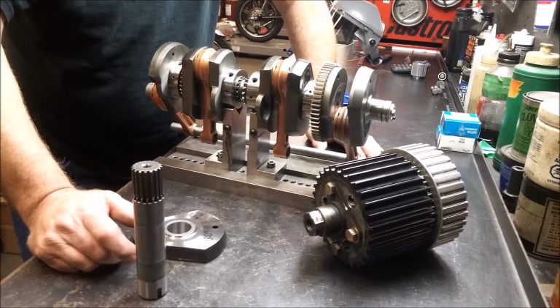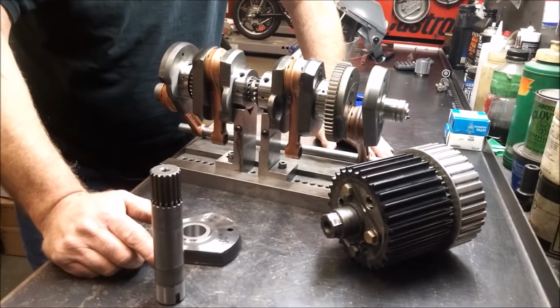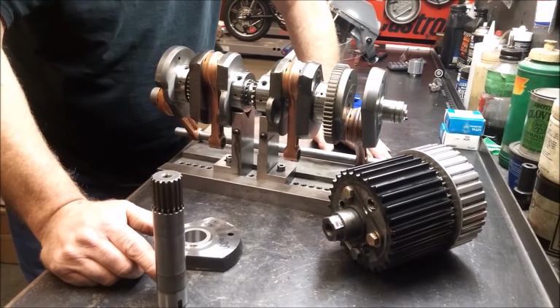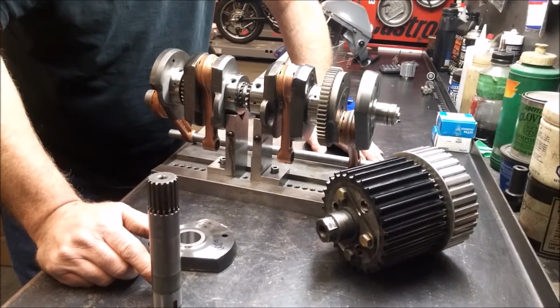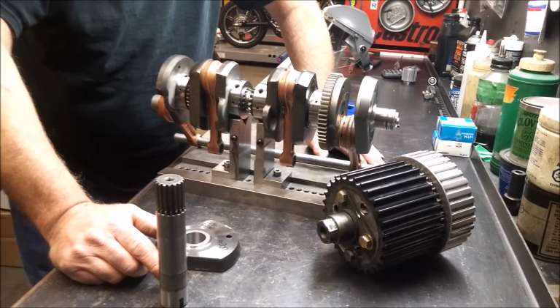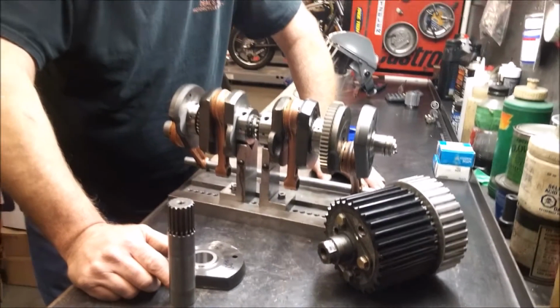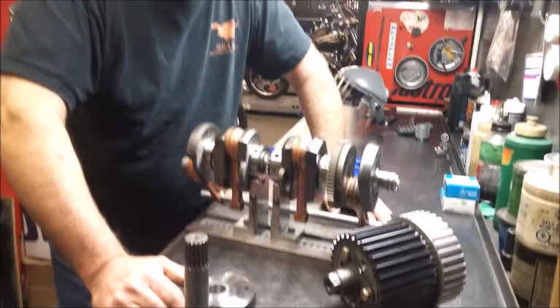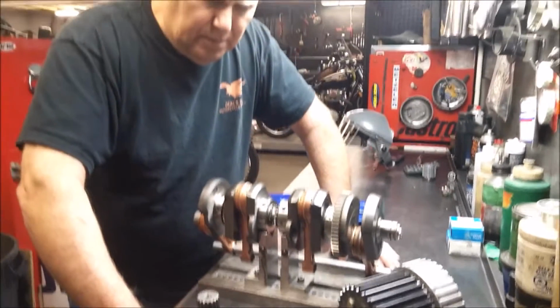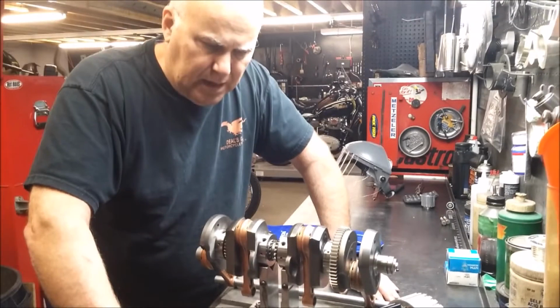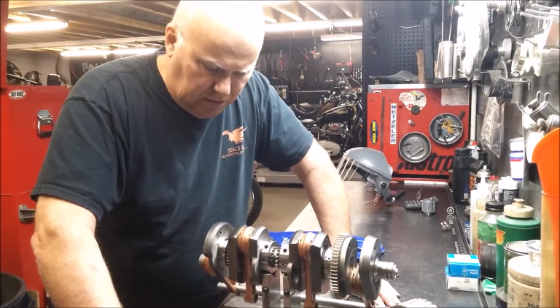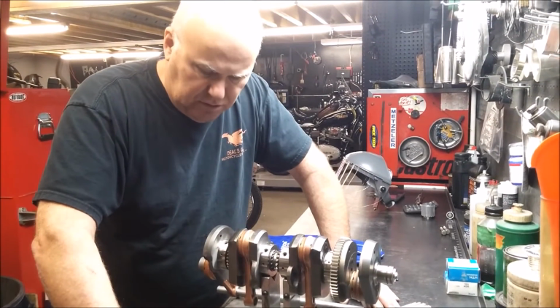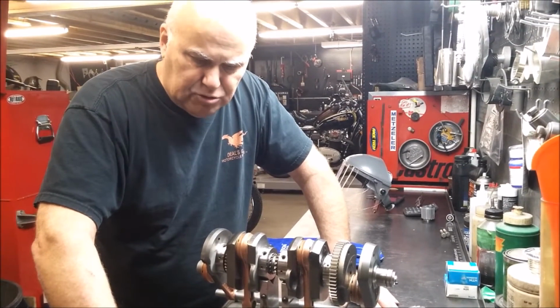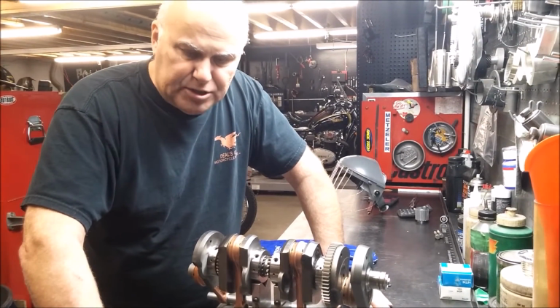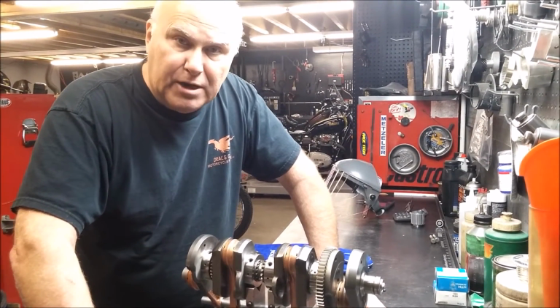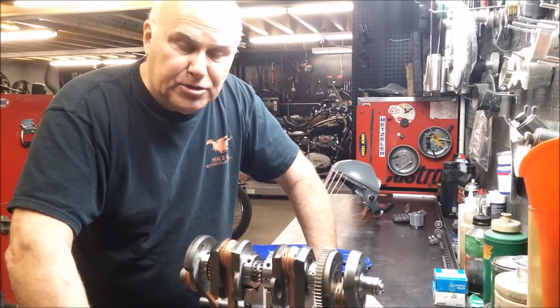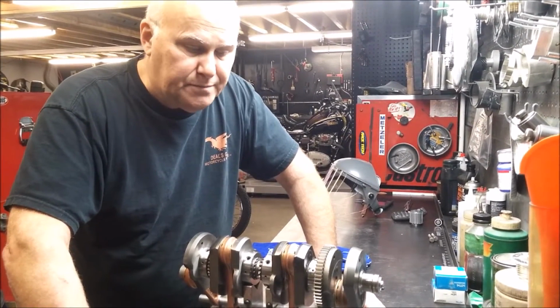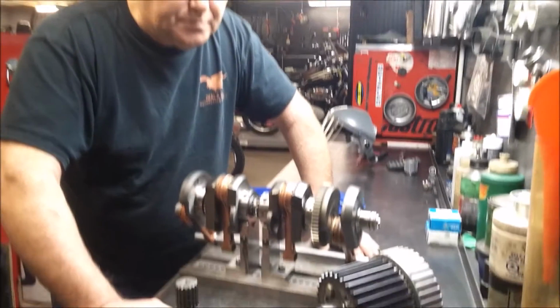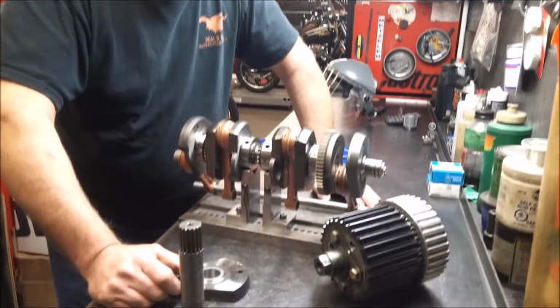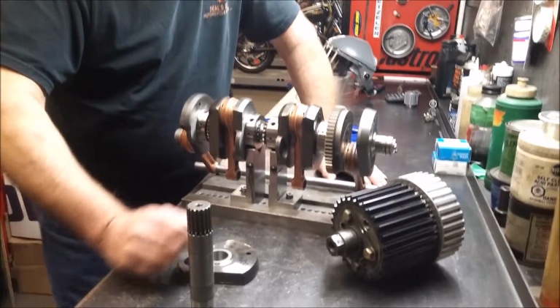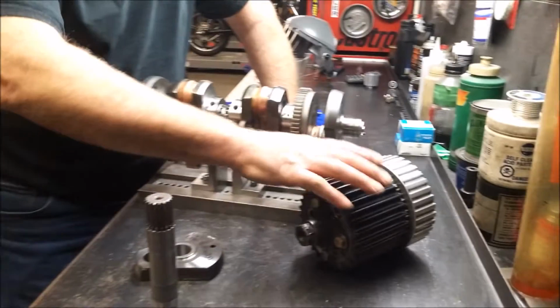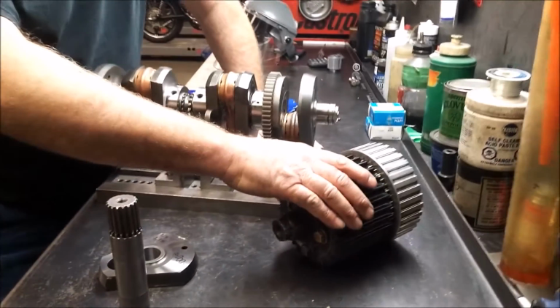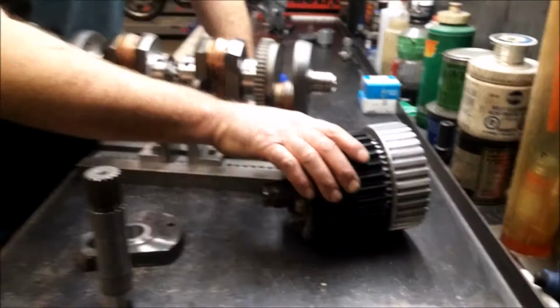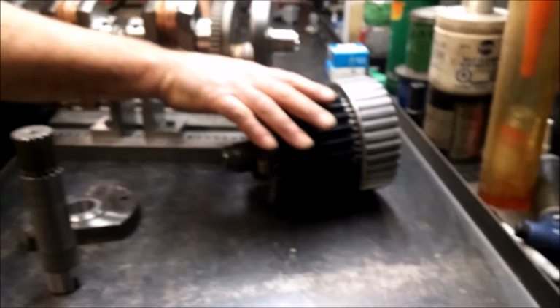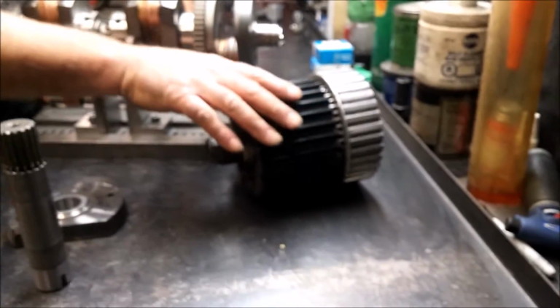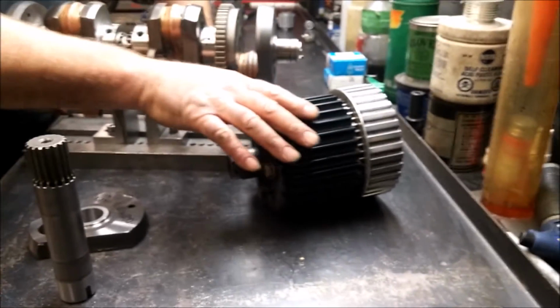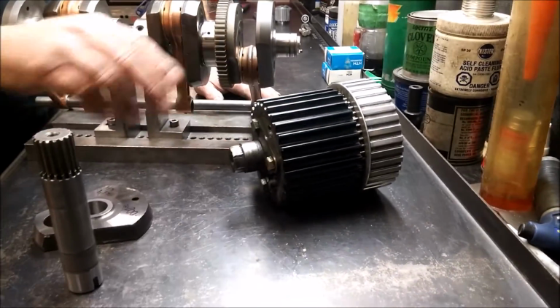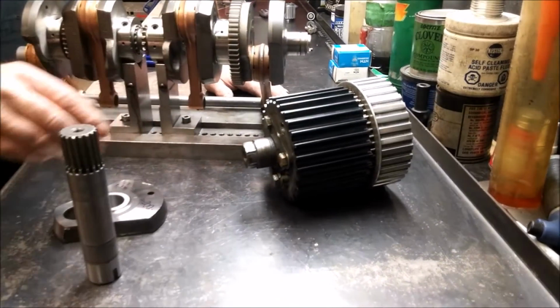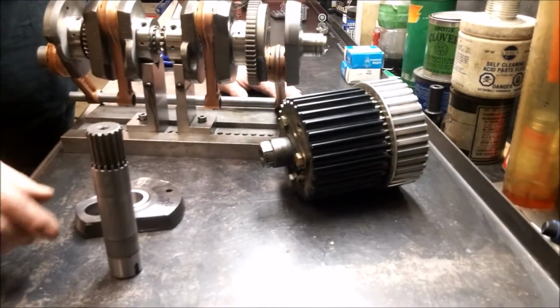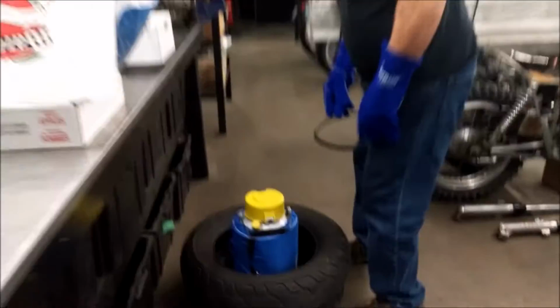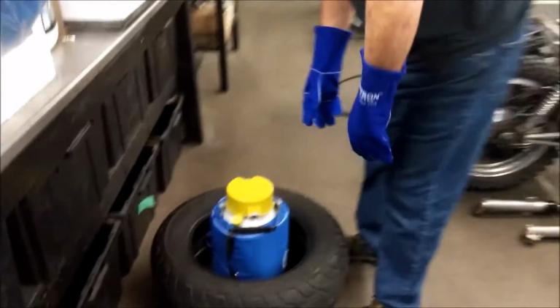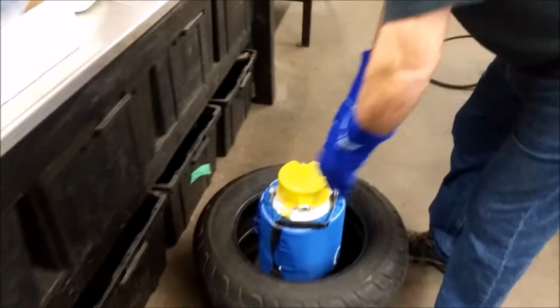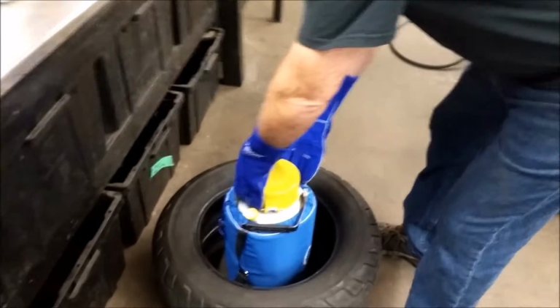We've got two and a half thousandths interference on this, and we're going to shrink it with liquid nitrogen. This is the drive system that this will pull for when it's all done. This is the liquid nitrogen.